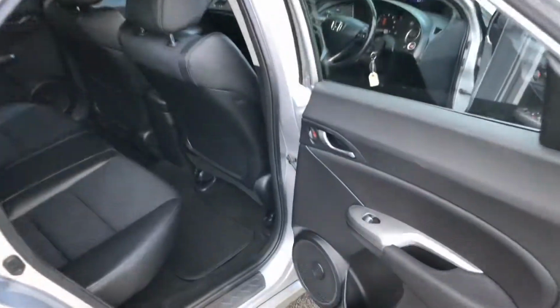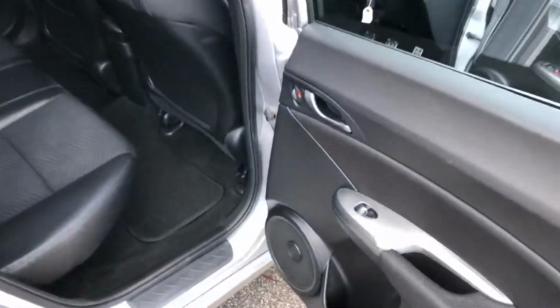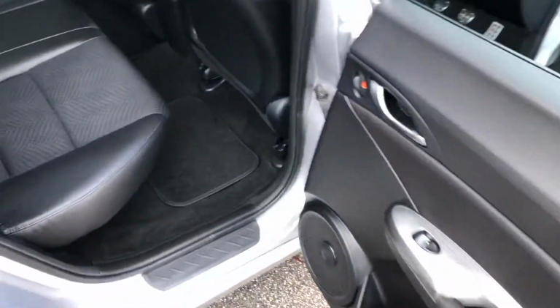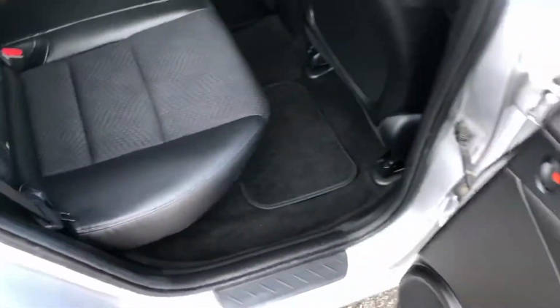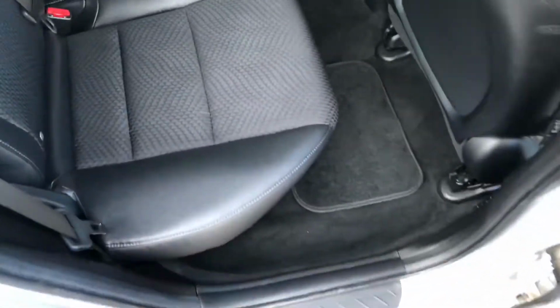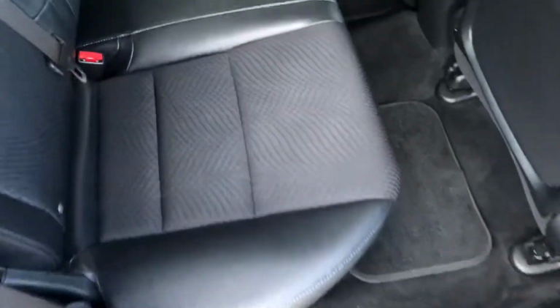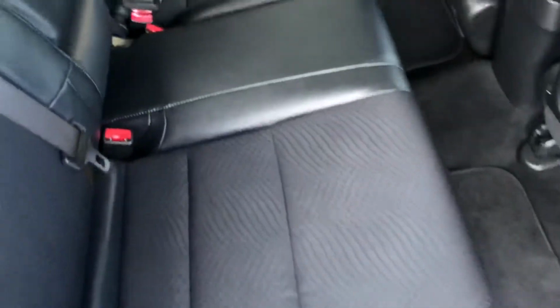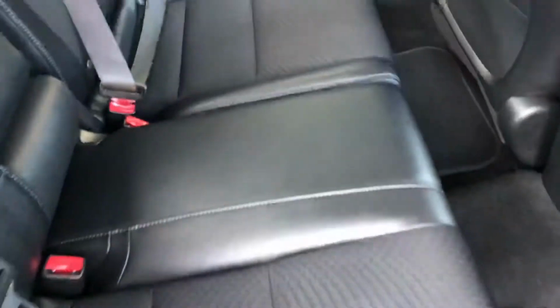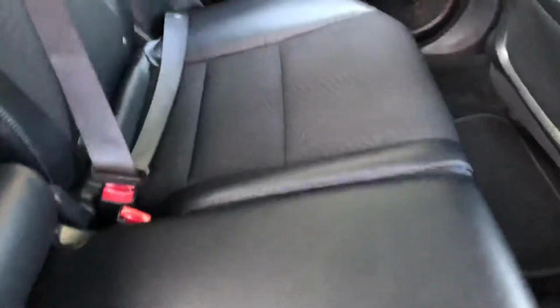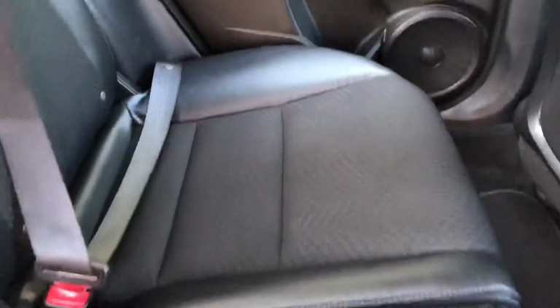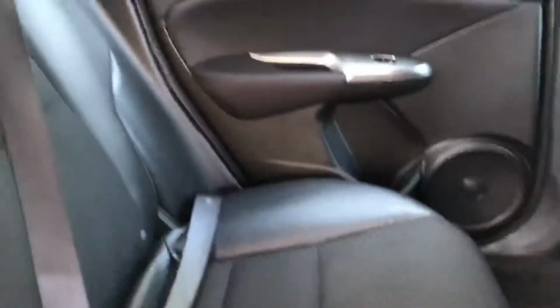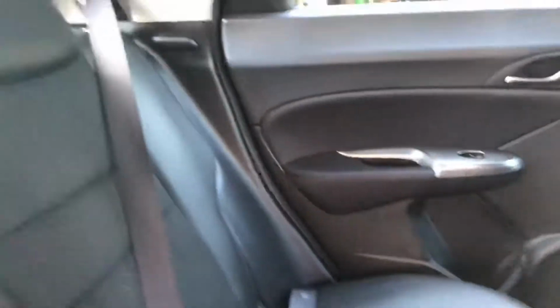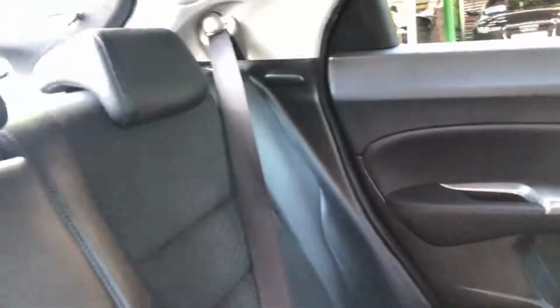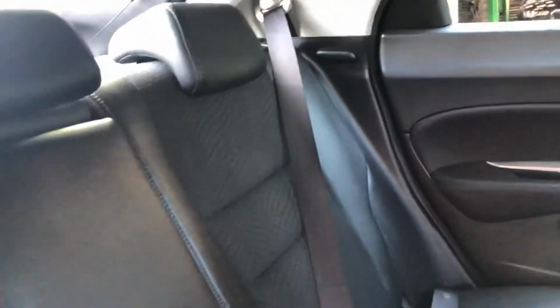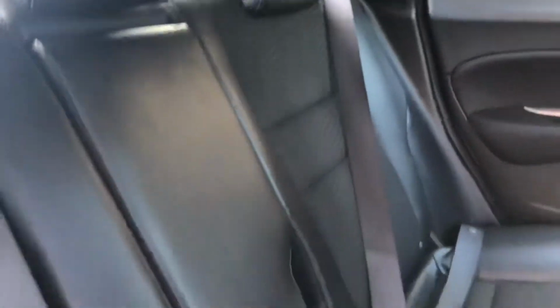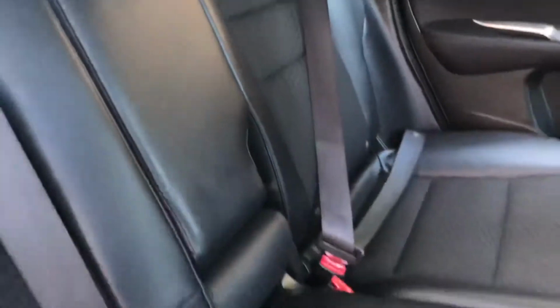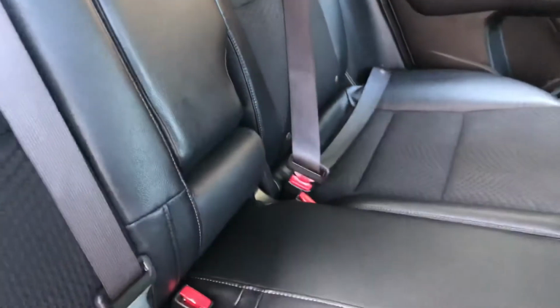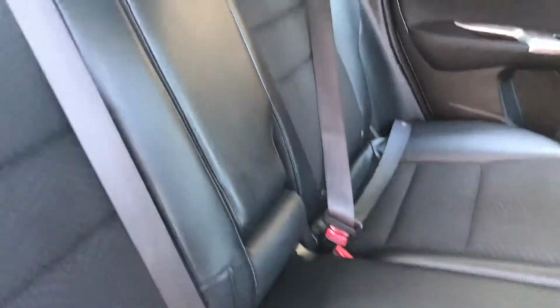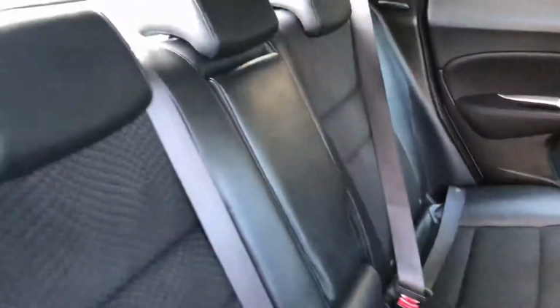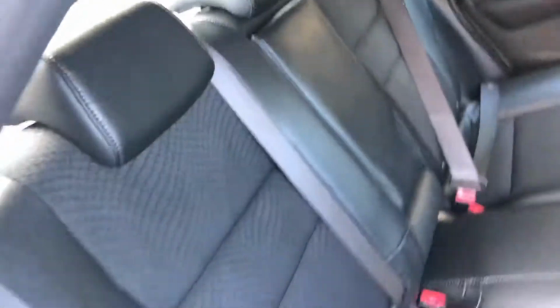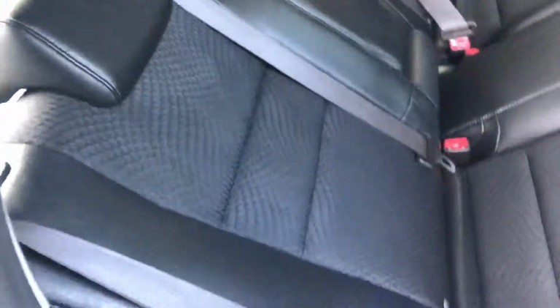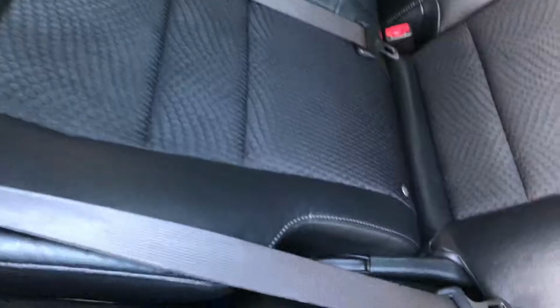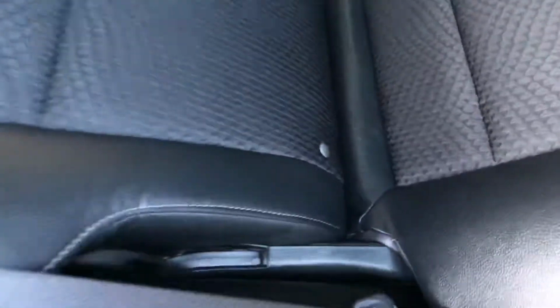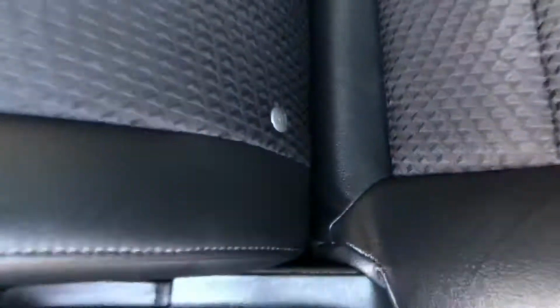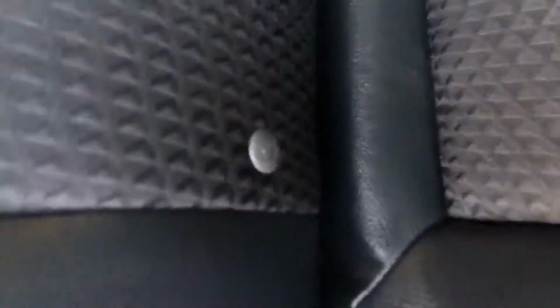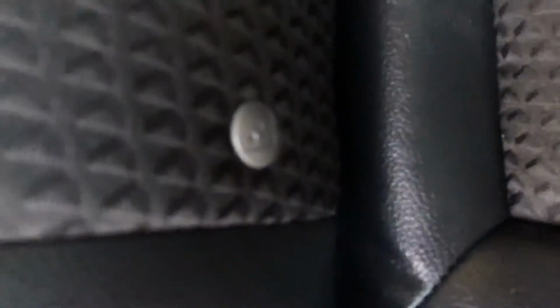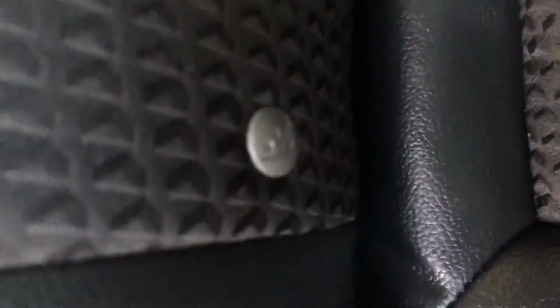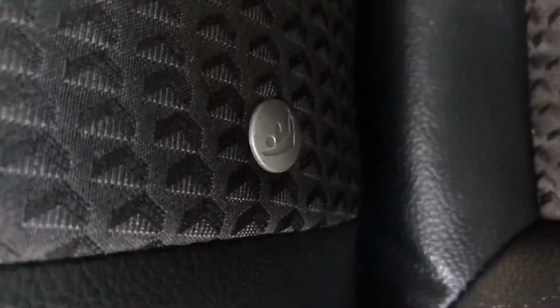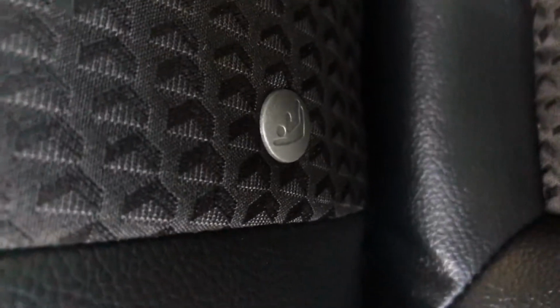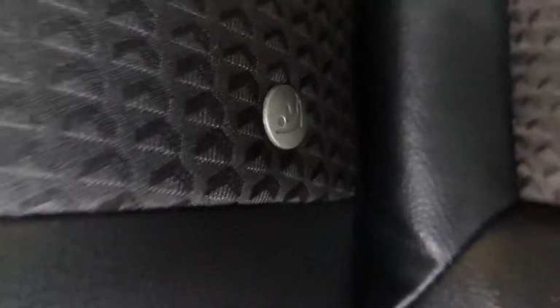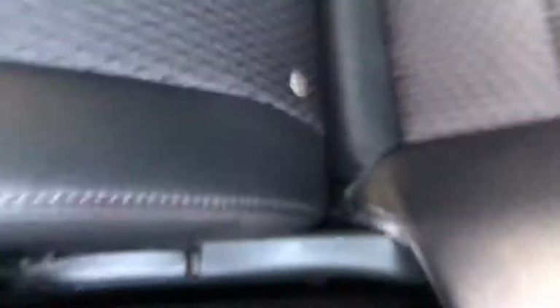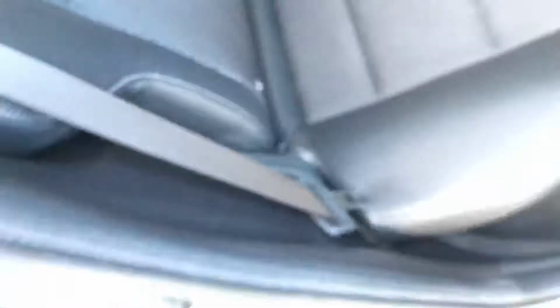Inside the vehicle itself, the rear door opens to 90 degrees, making access very easy. There's a rear armrest, and the two rear seats also have the ISOFIX anchorage point system, which is the quickest, safest, and easiest way to insert child seats.